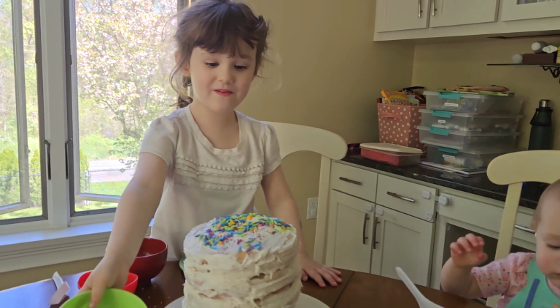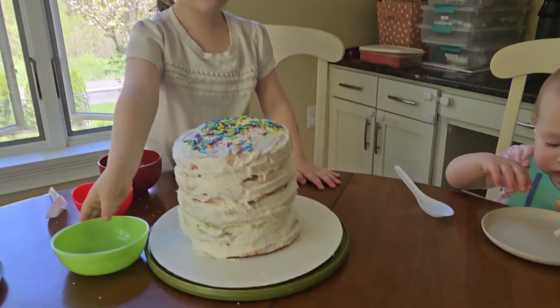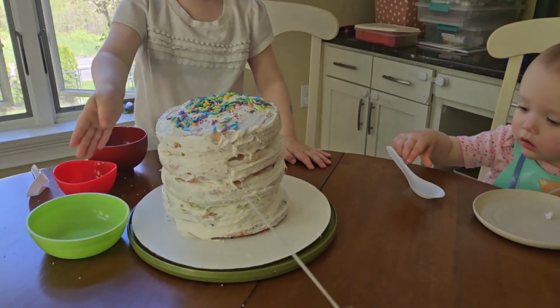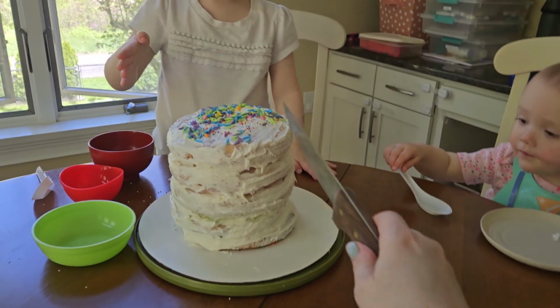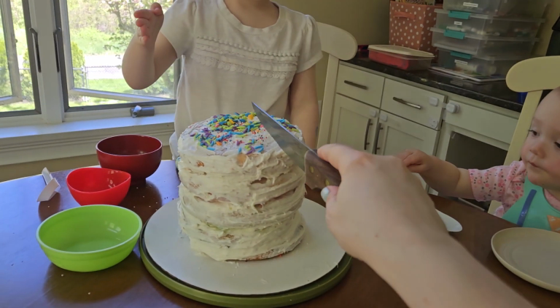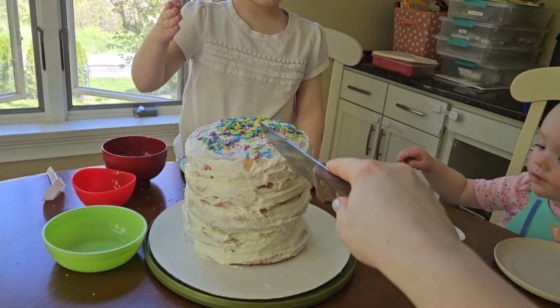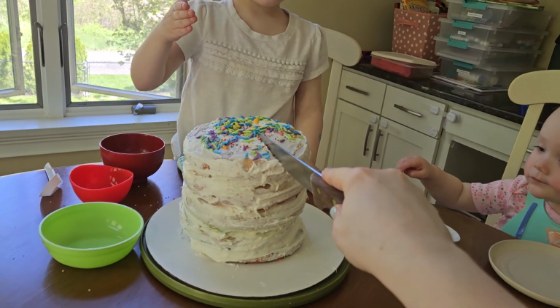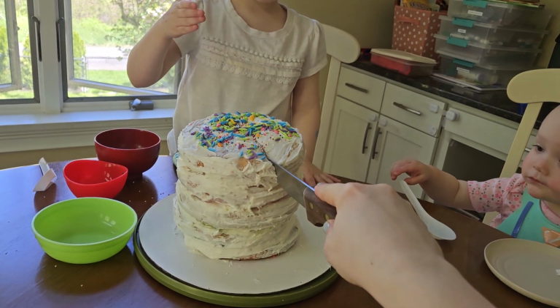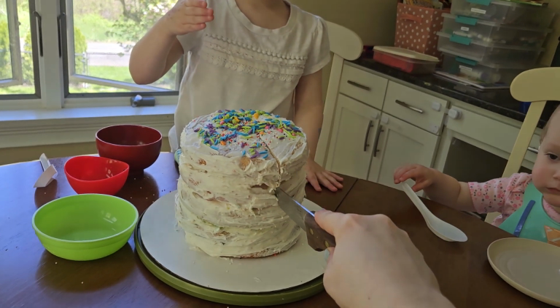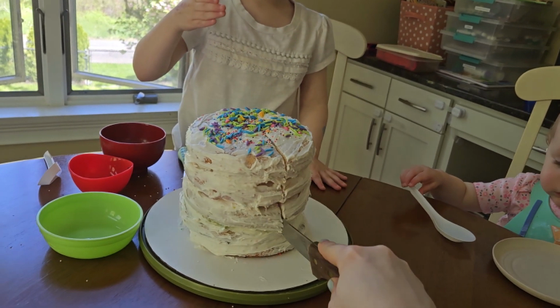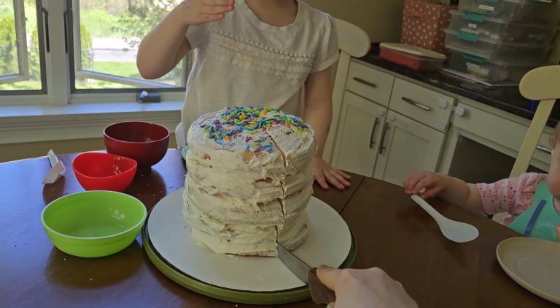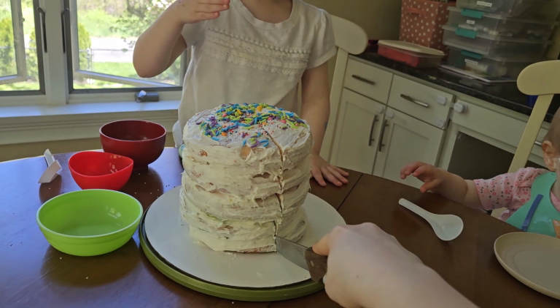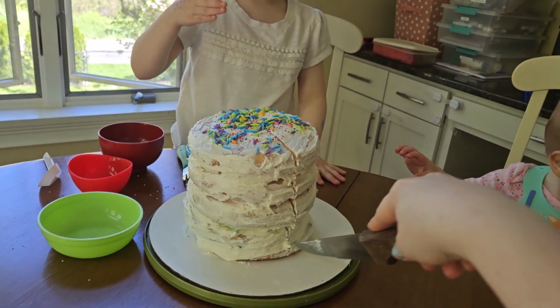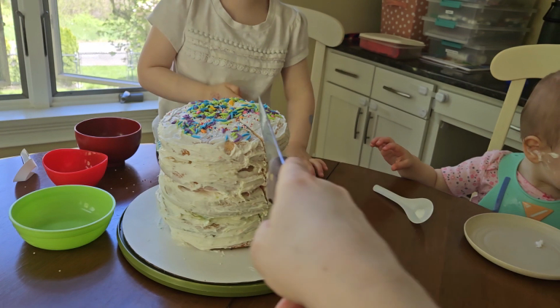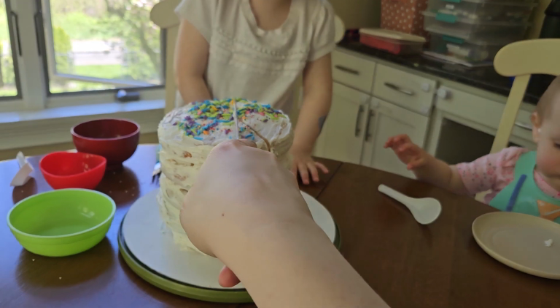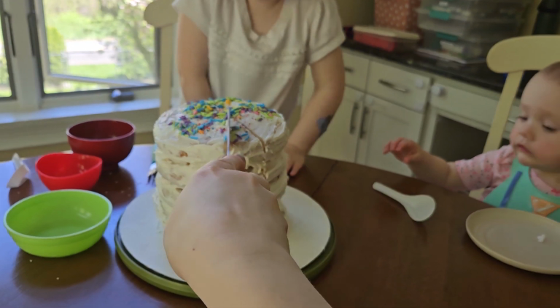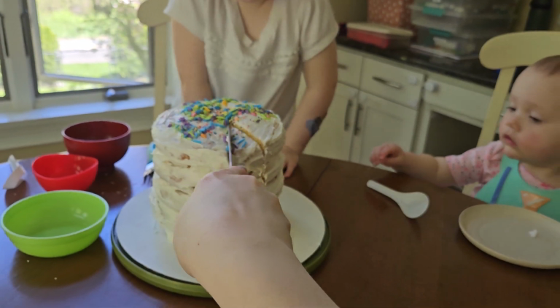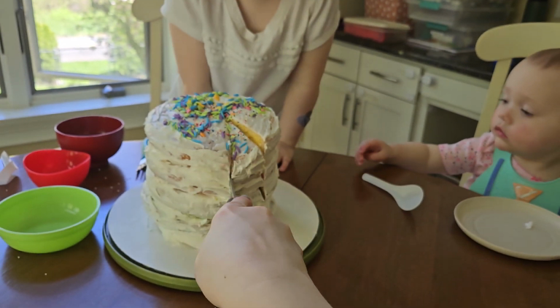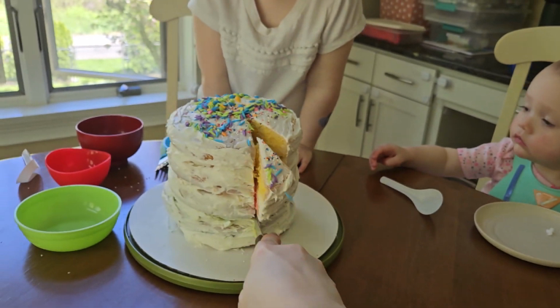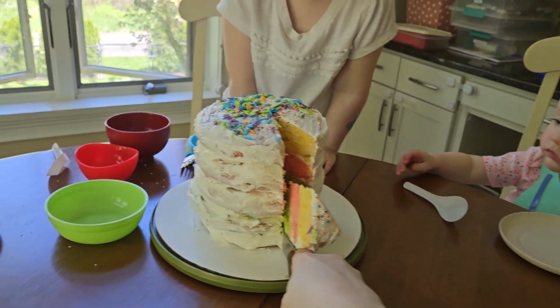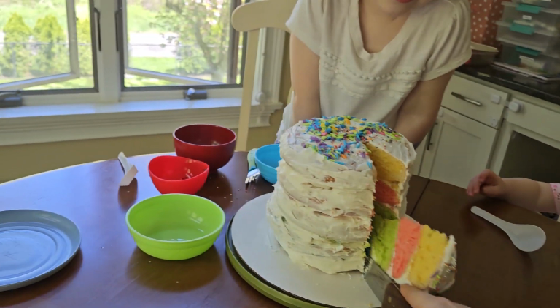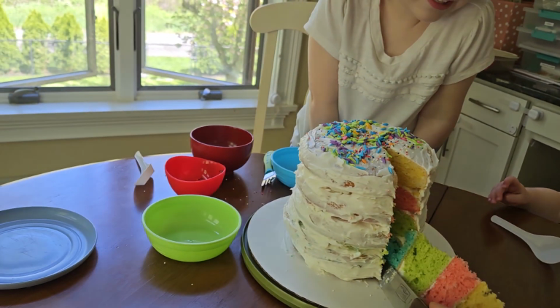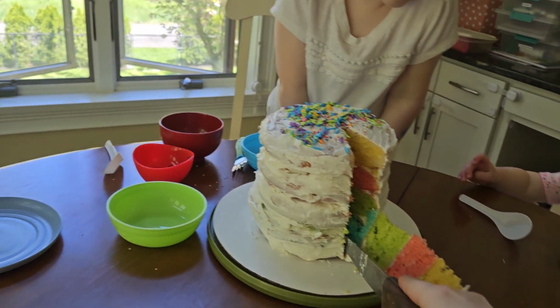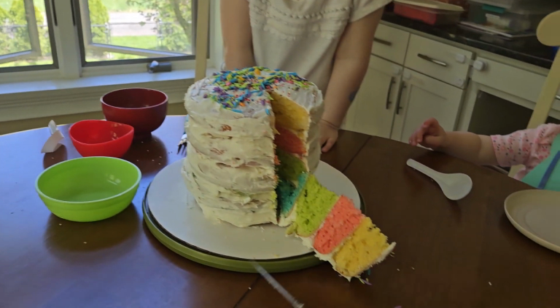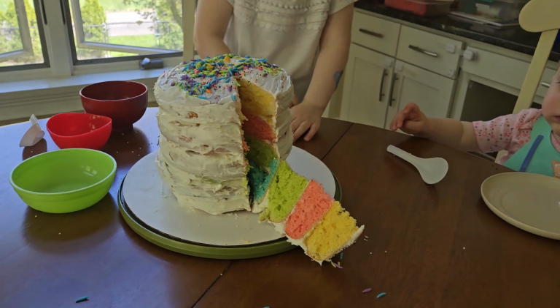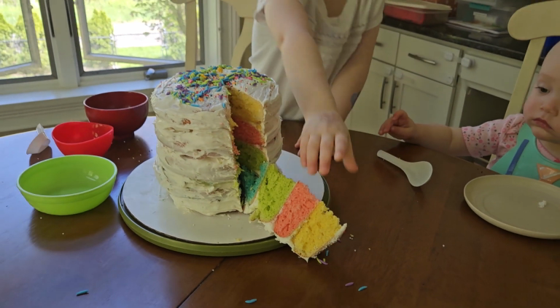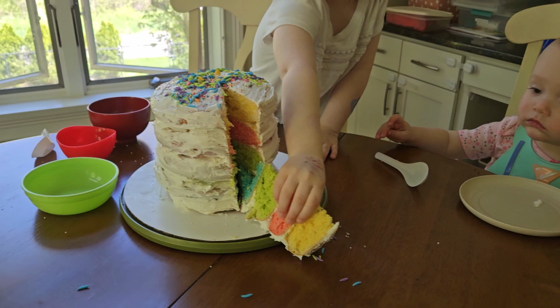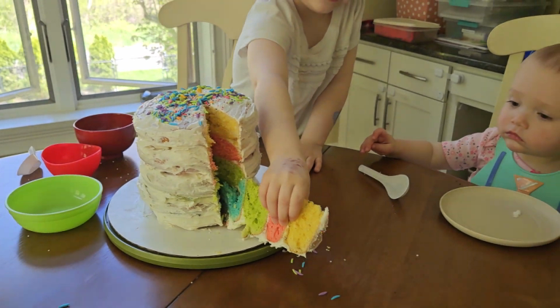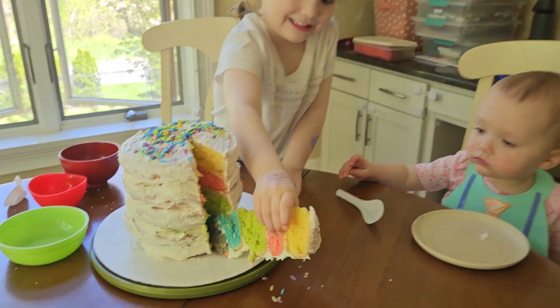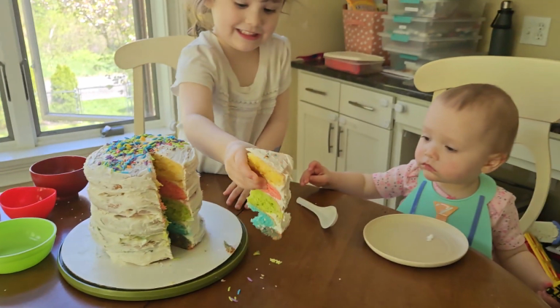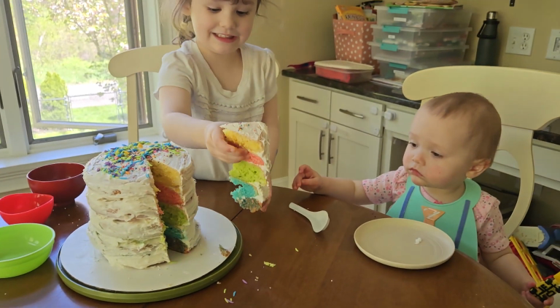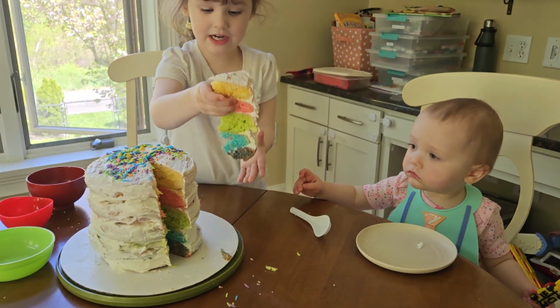Okay, mommy's going to cut it. Ready? Let's see what it looks like on the inside. Oh. Wooo! Woooh! I do can.